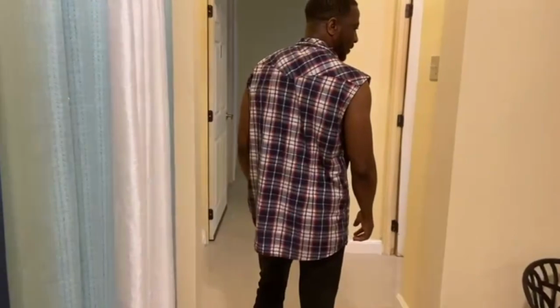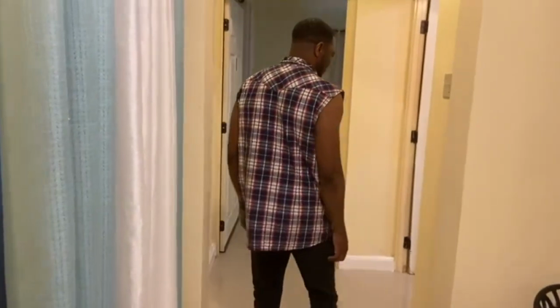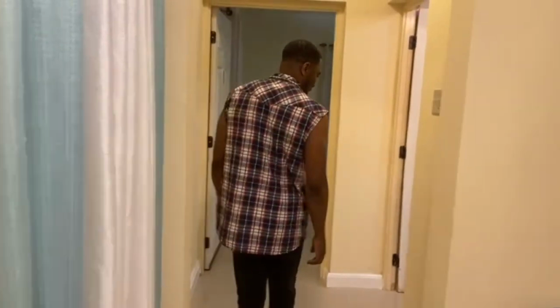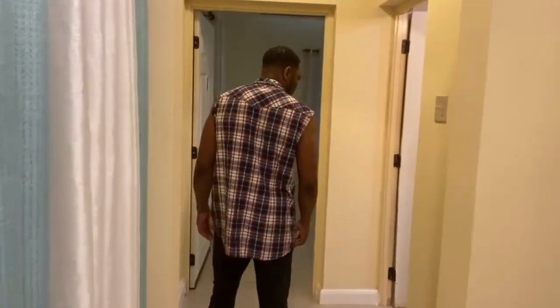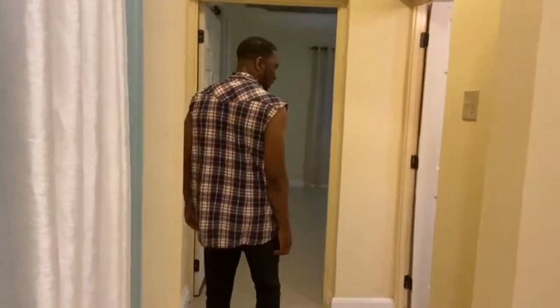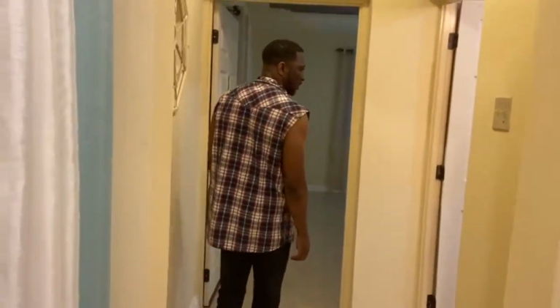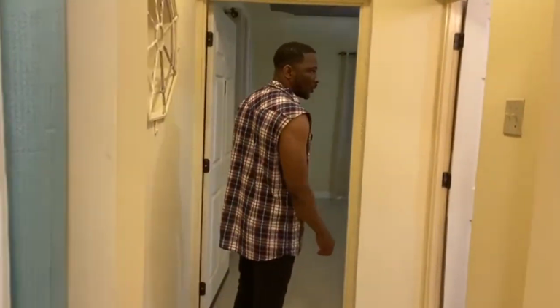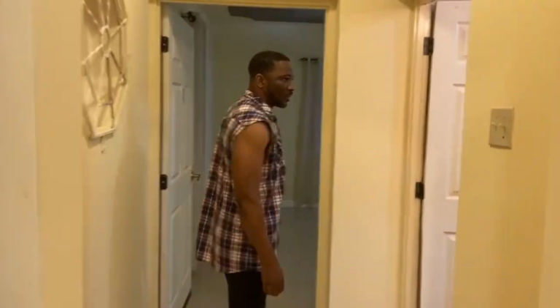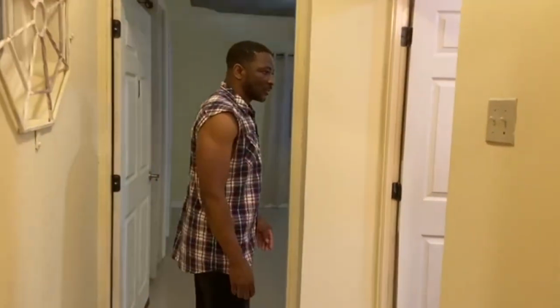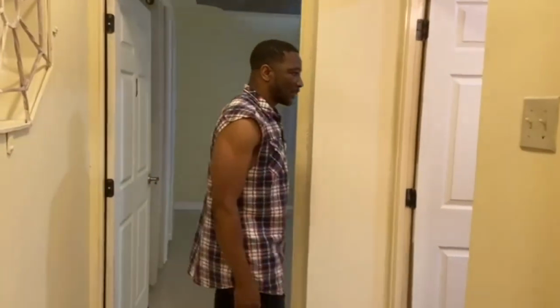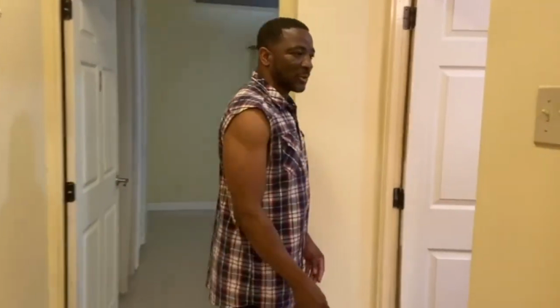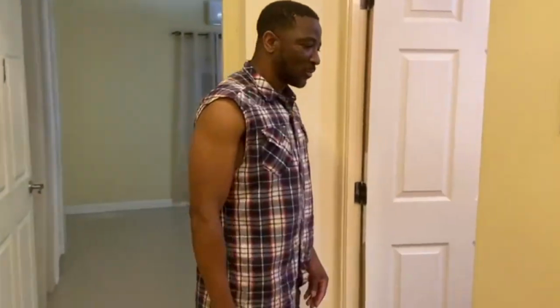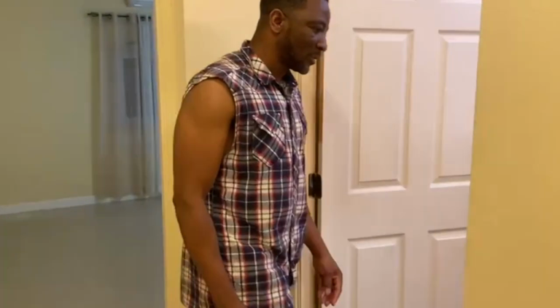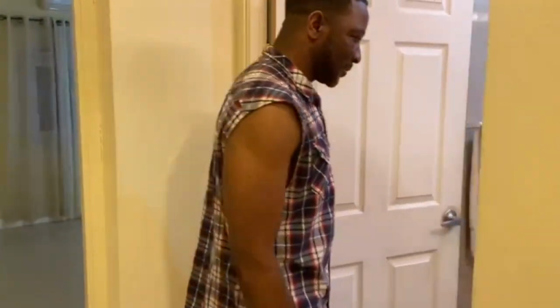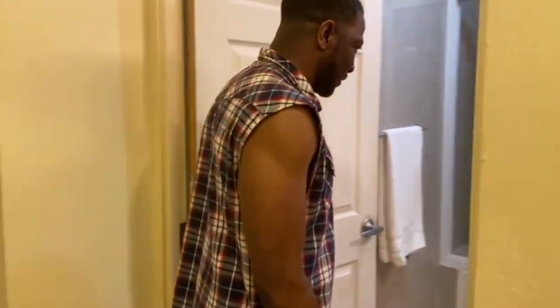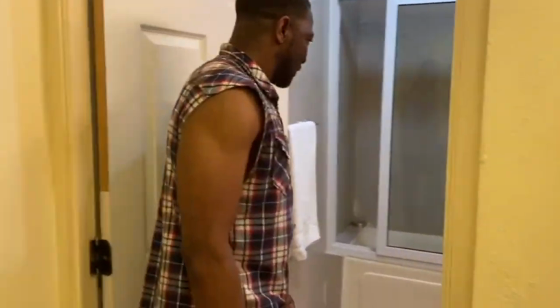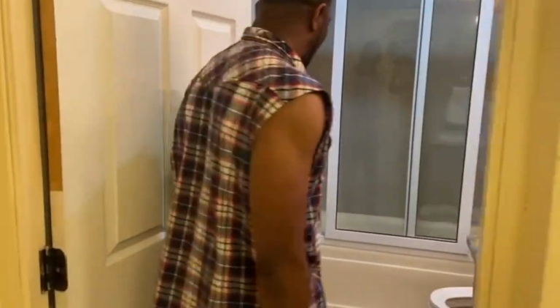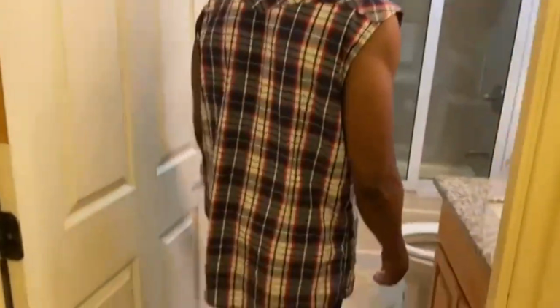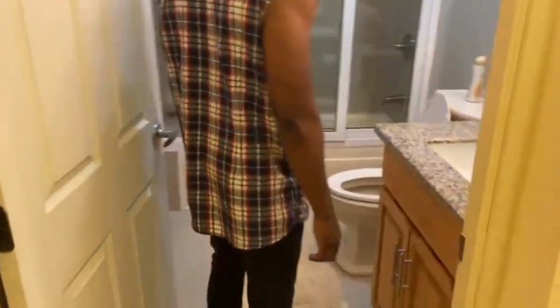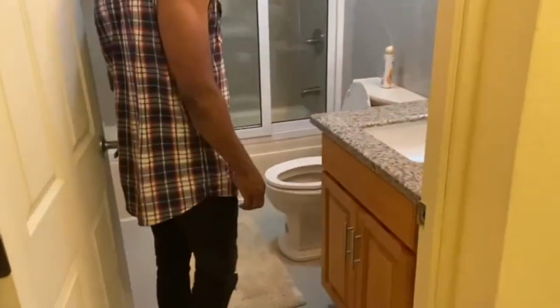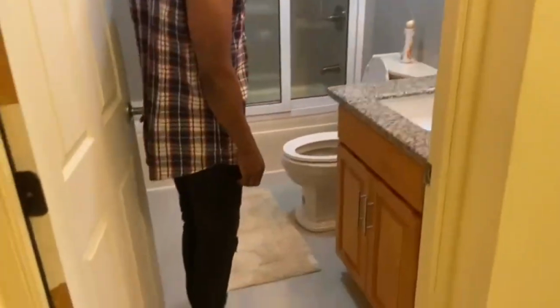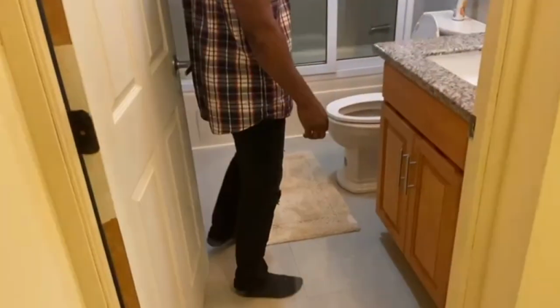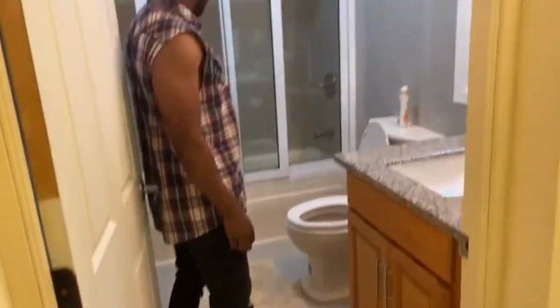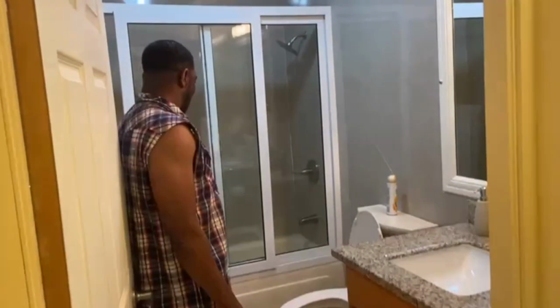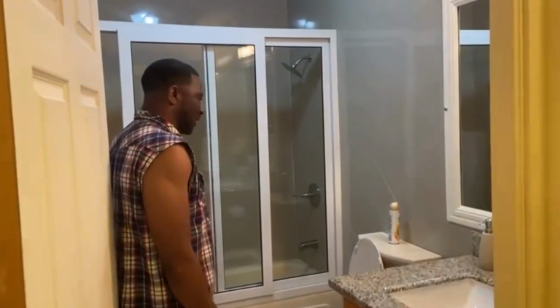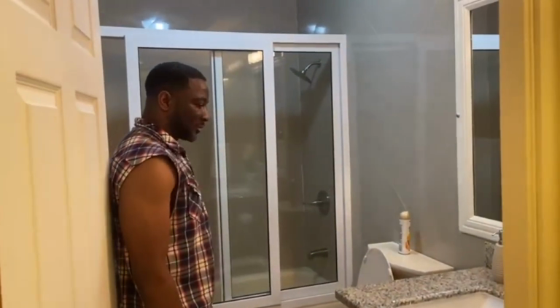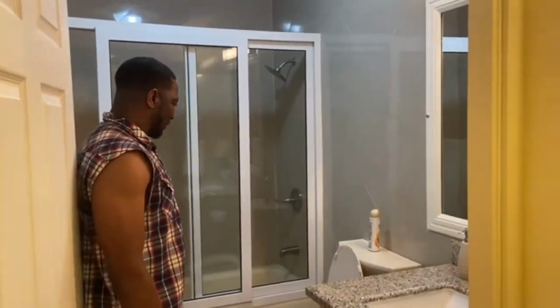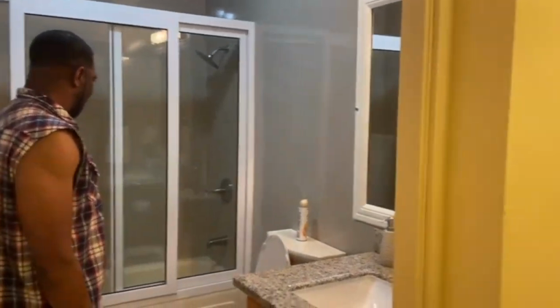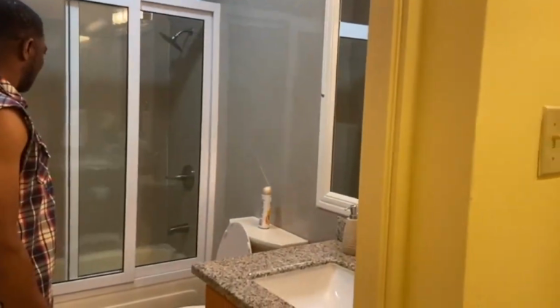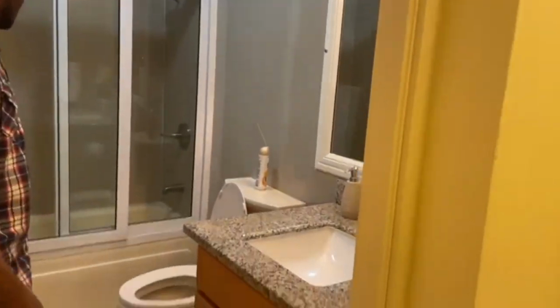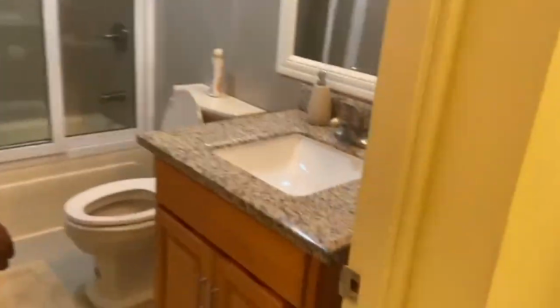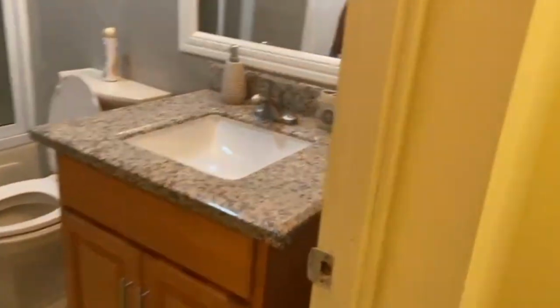If you want, on this little hallway you come up to bathroom number one. It's a little small here but has all the necessary stuff to take care of your business — bathroom number one.